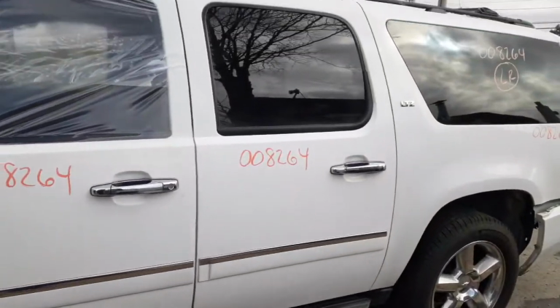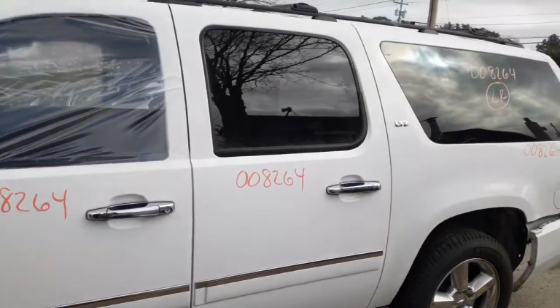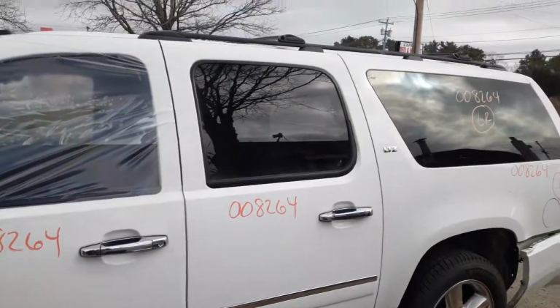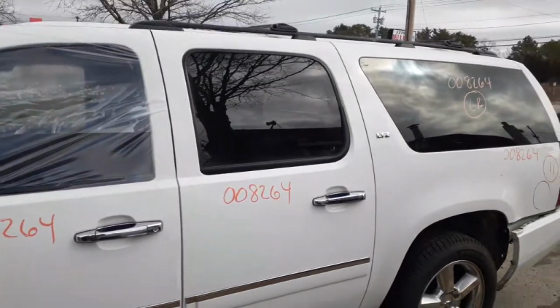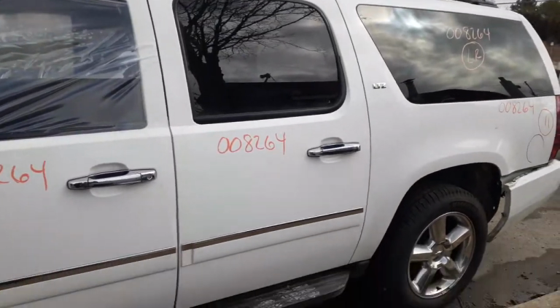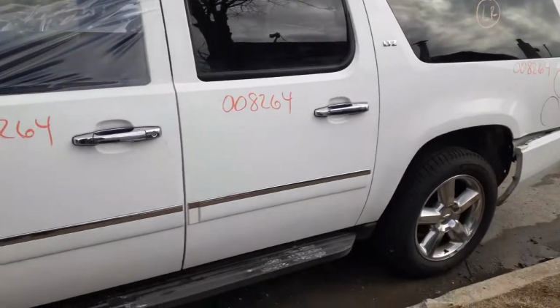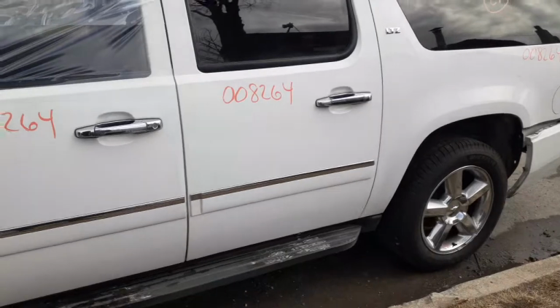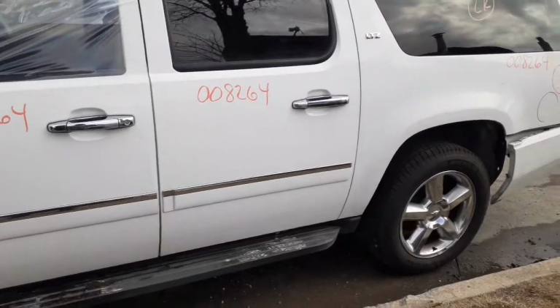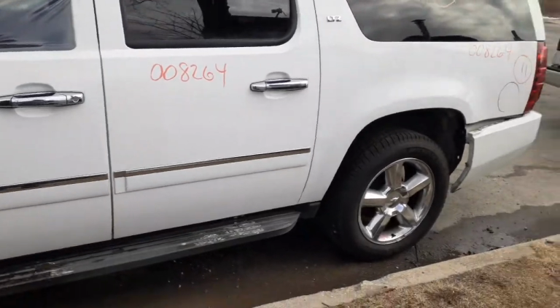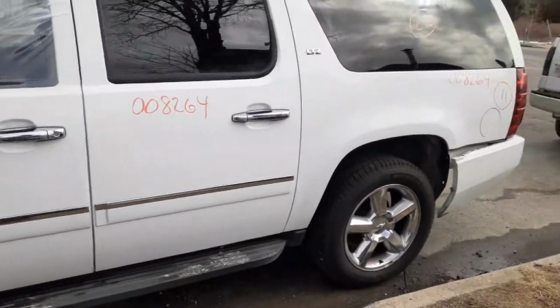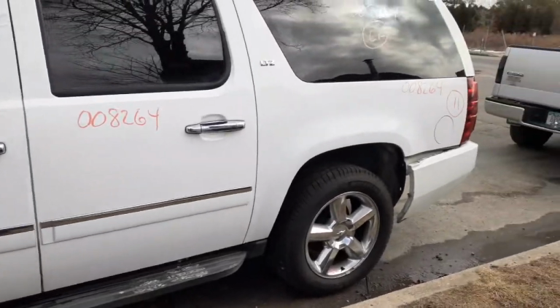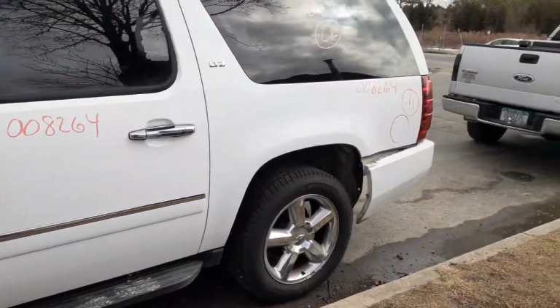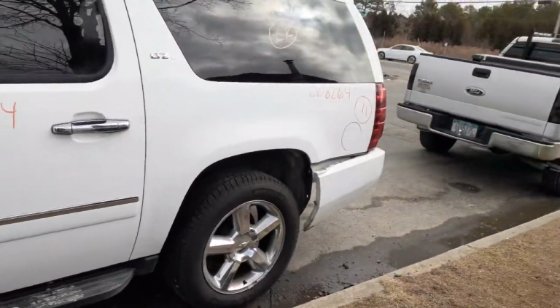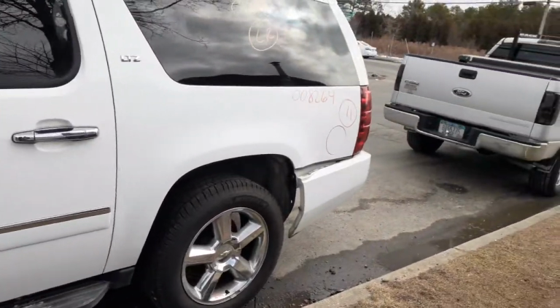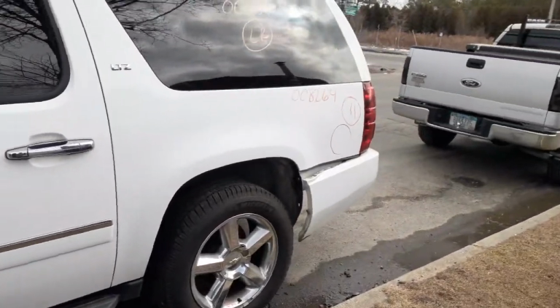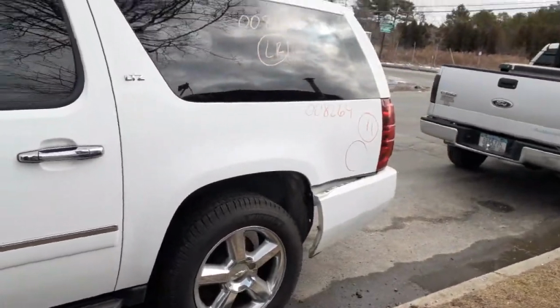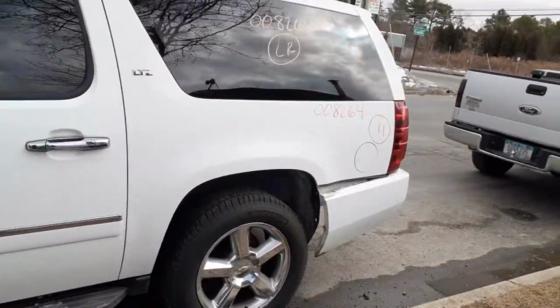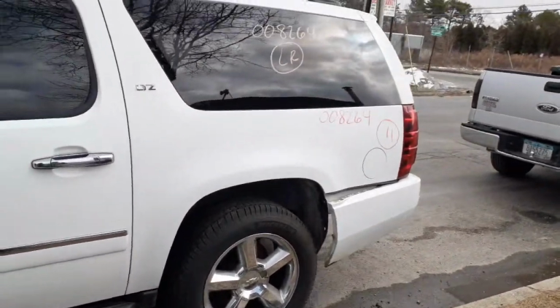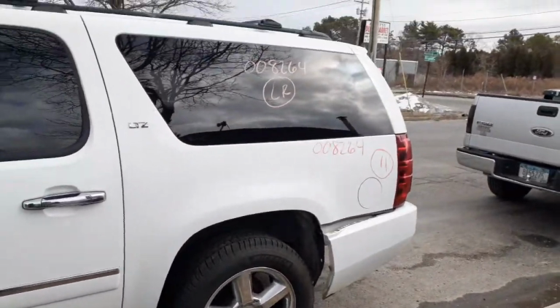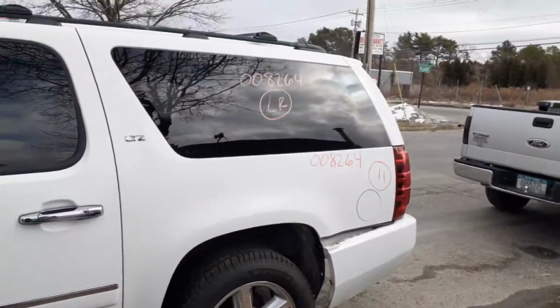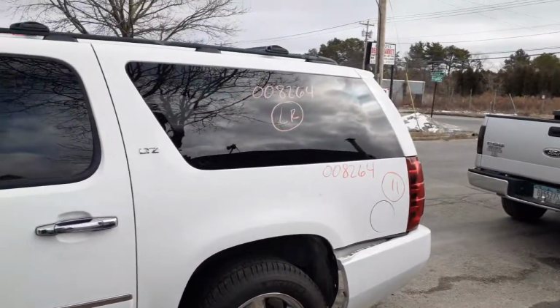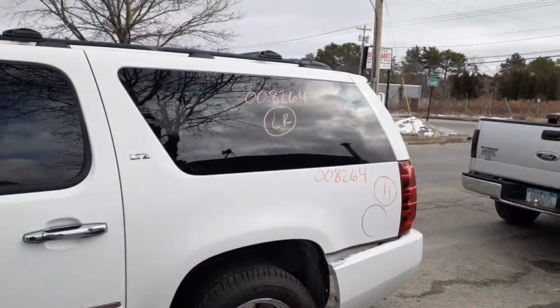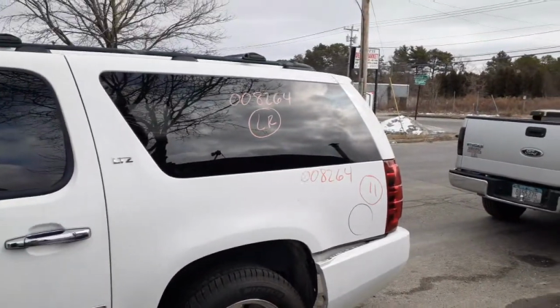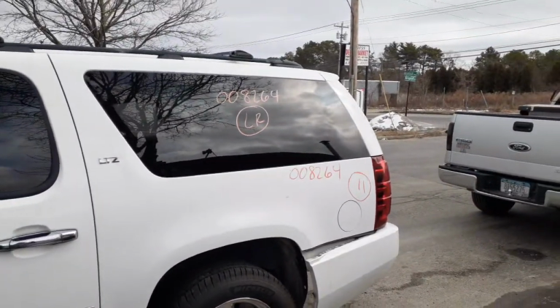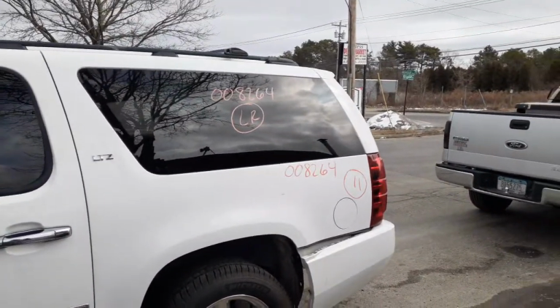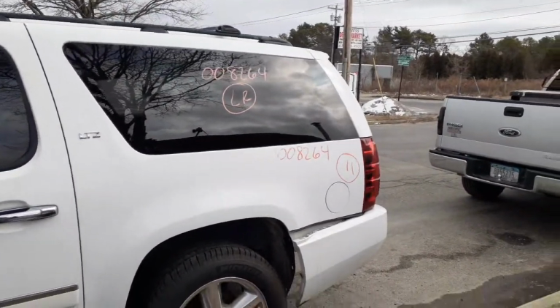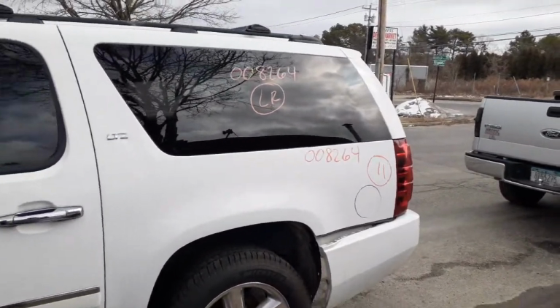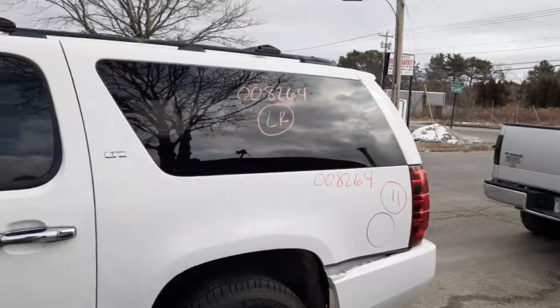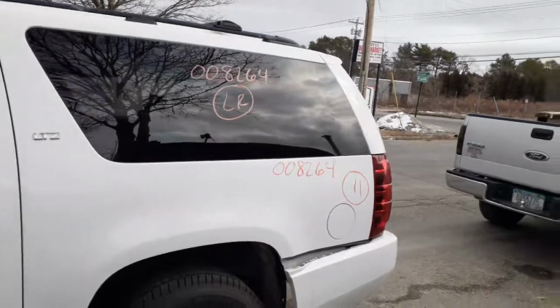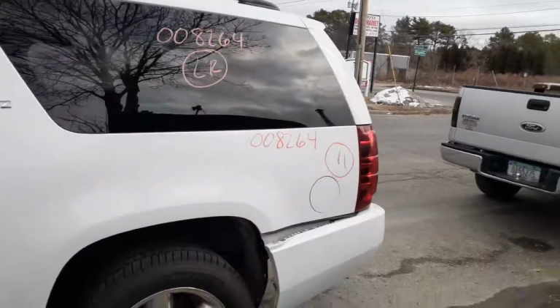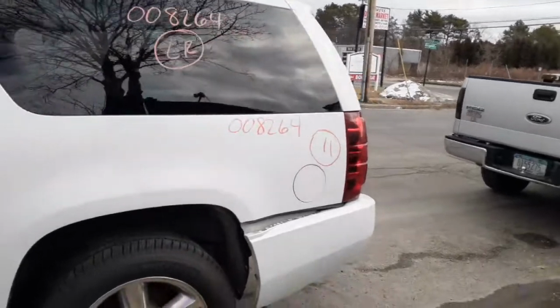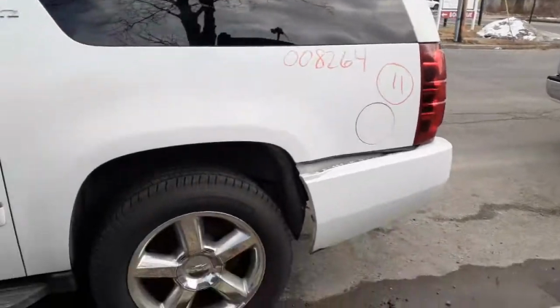There's your left rear door — power window, power lock, privacy tint. Left side quarter is in good shape. You do have a left rear quarter glass with privacy tint, as you can see.